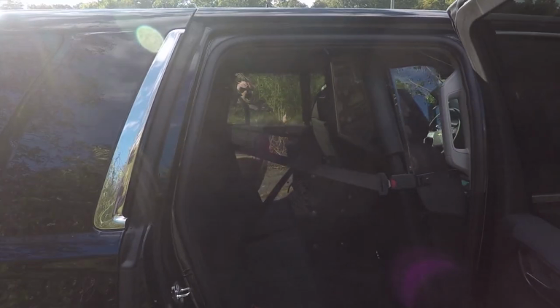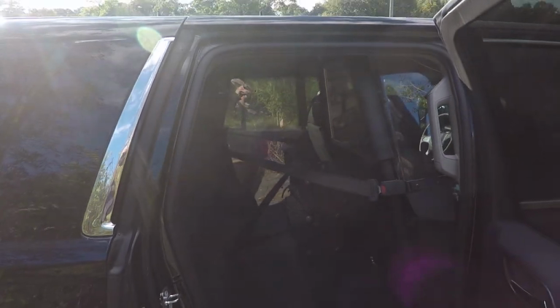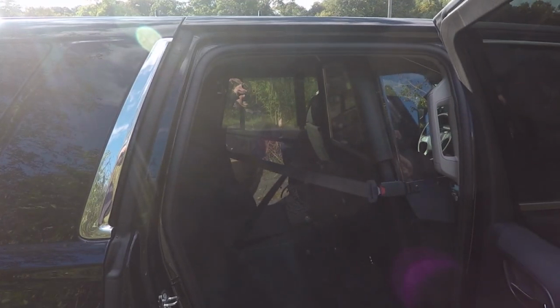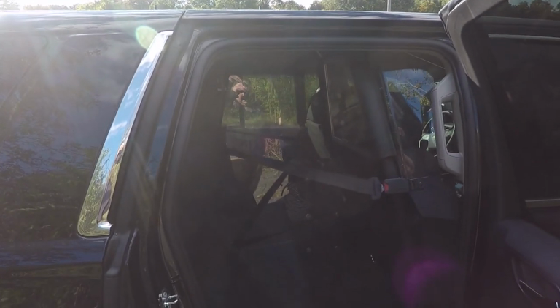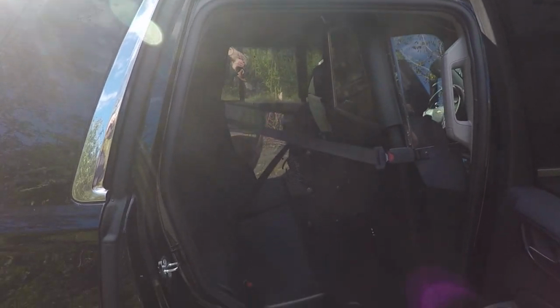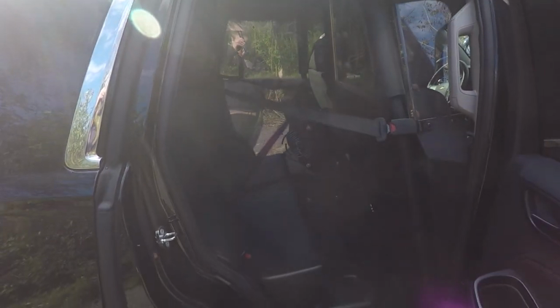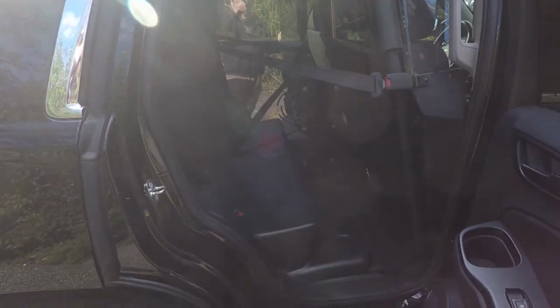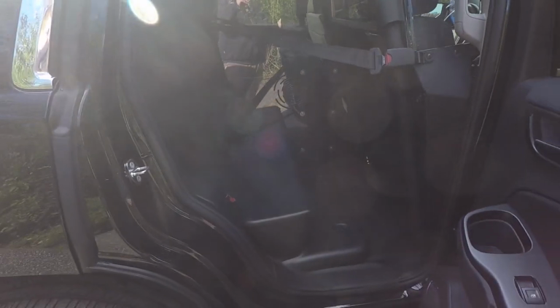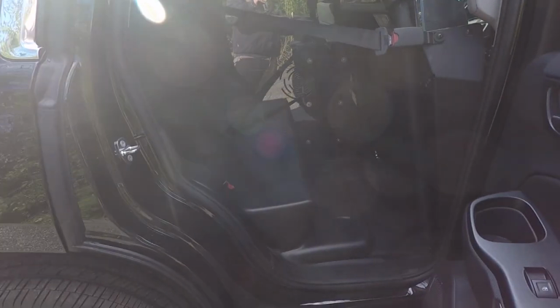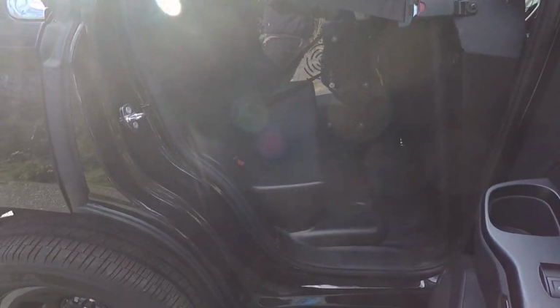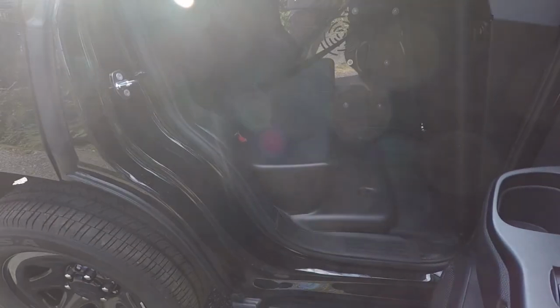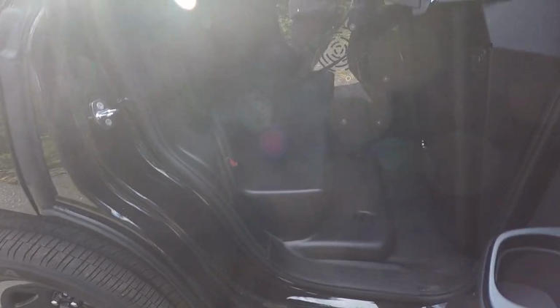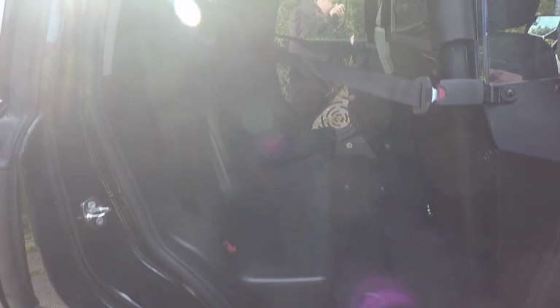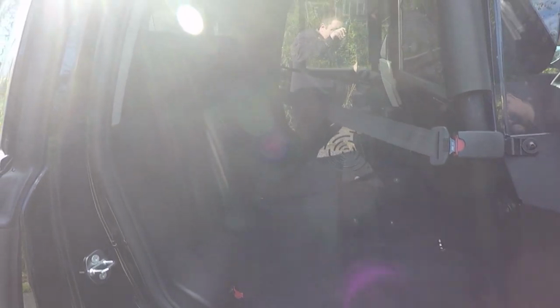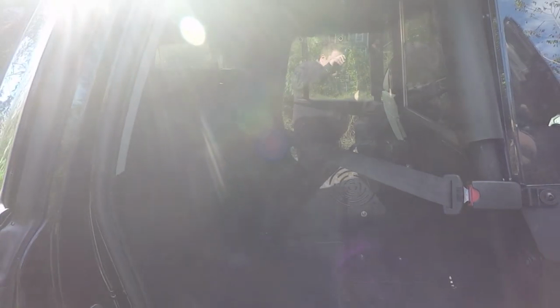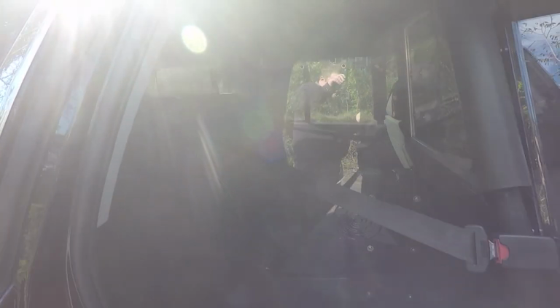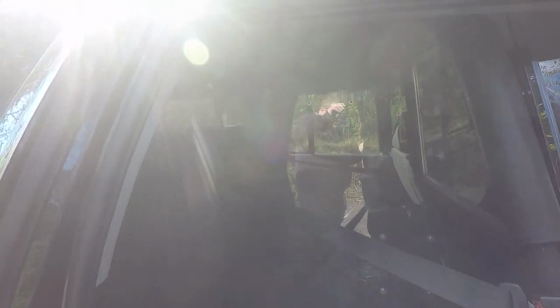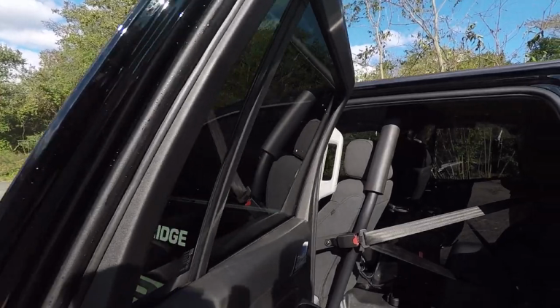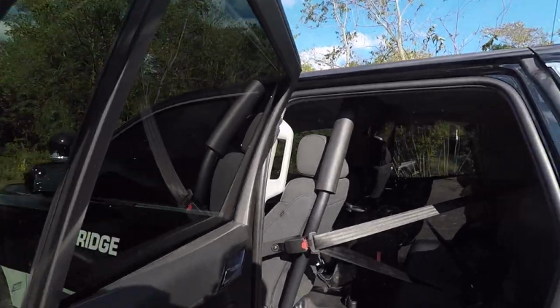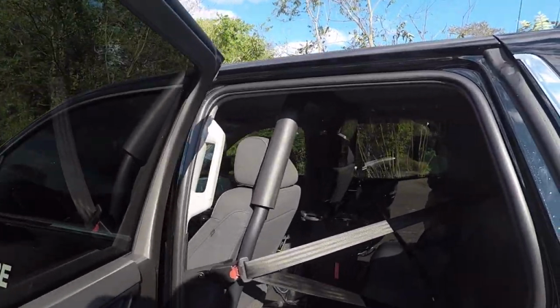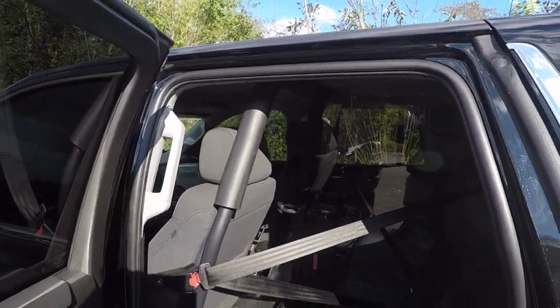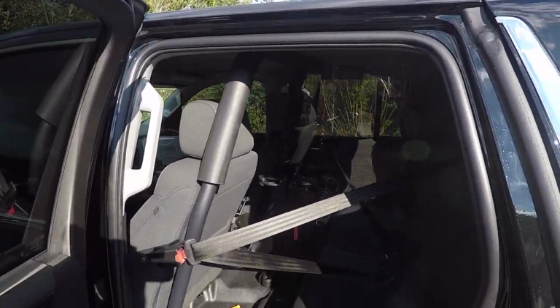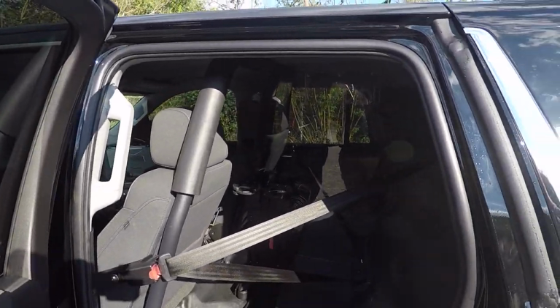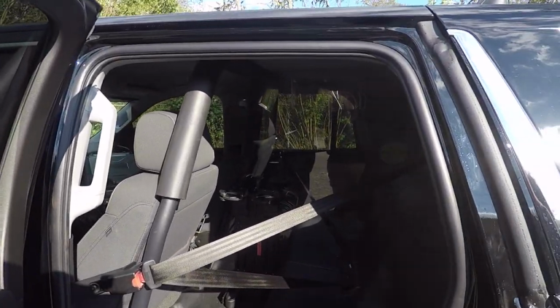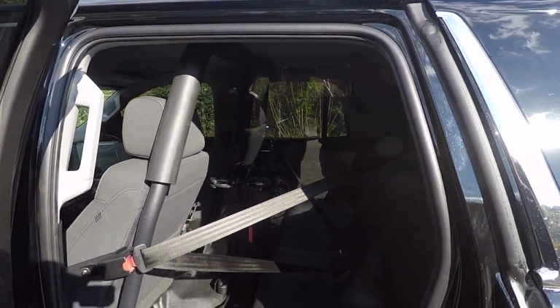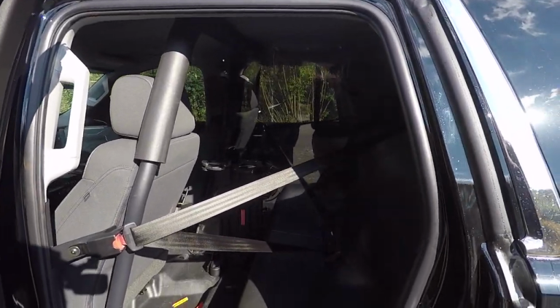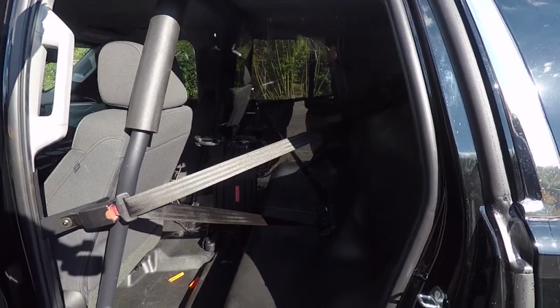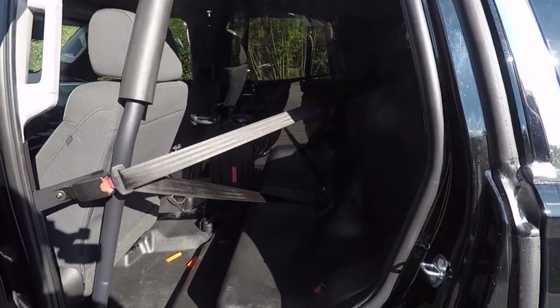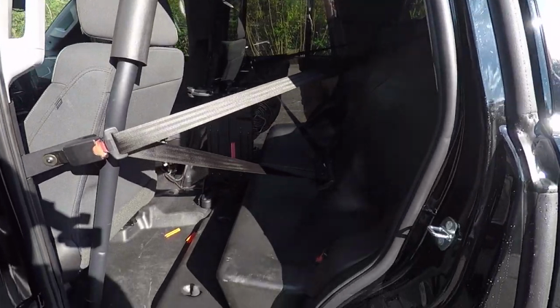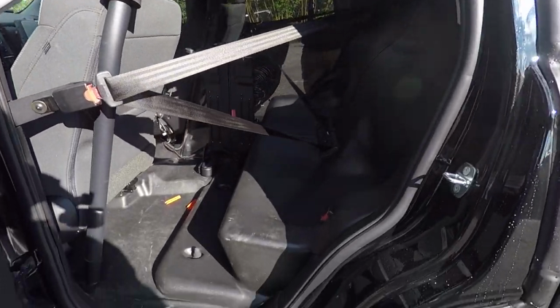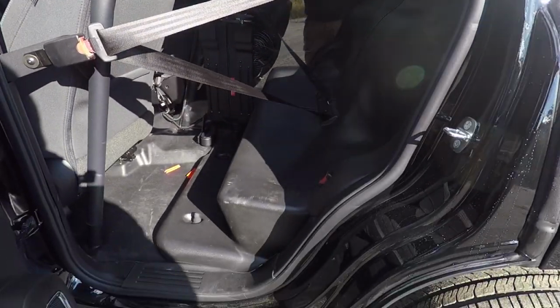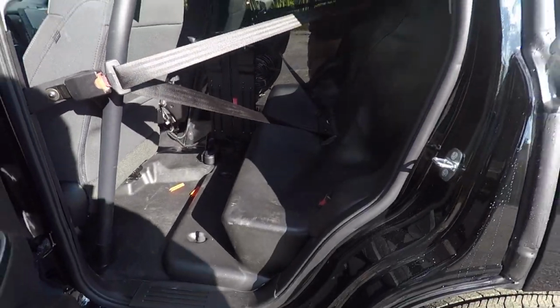The cage that we have installed in this vehicle is a single cell Centena partition with the replacement Centena rear seat with the center-out seat belts. You can see on the driver side we have mounted their weapon rack.